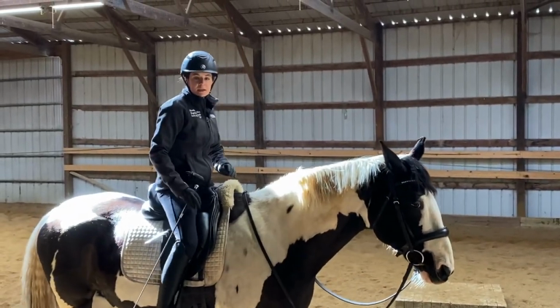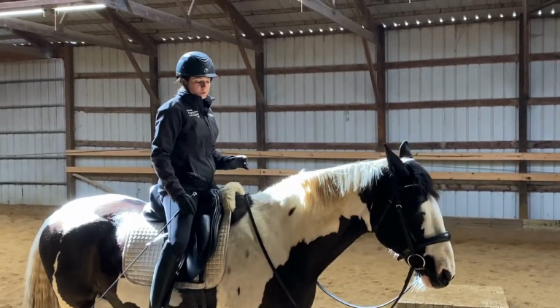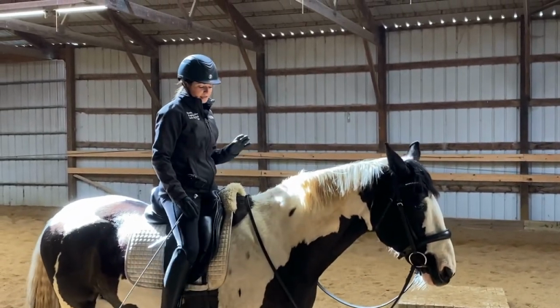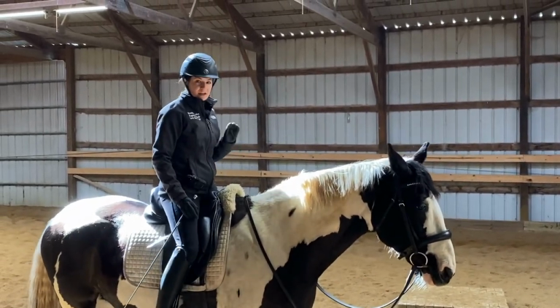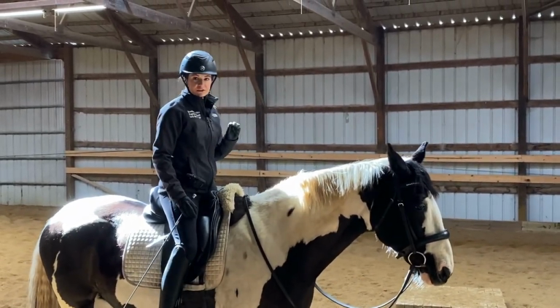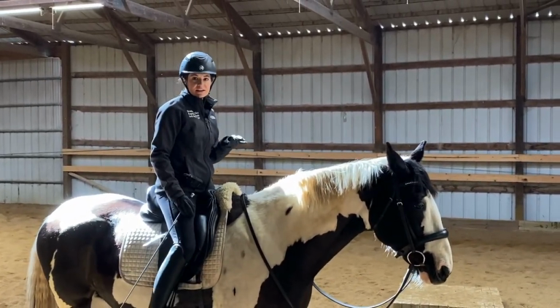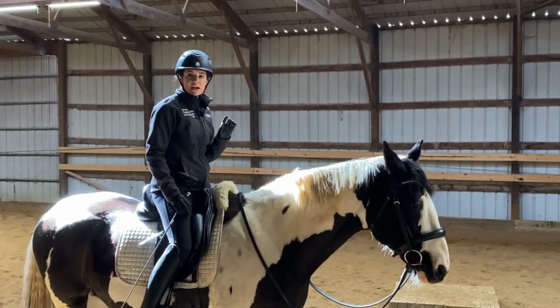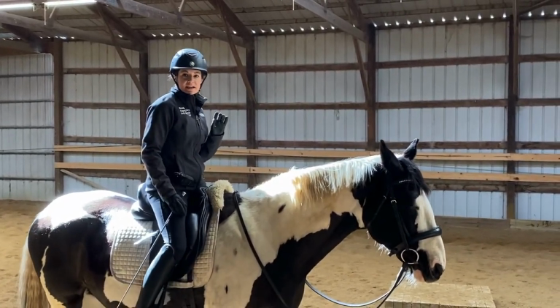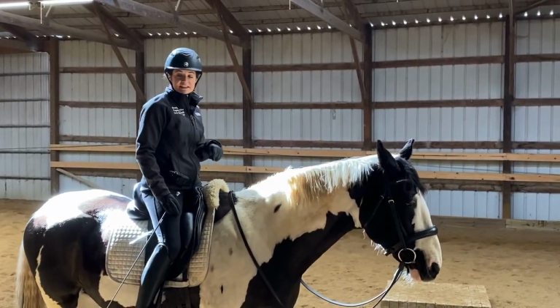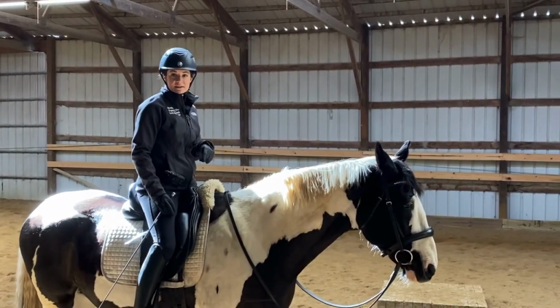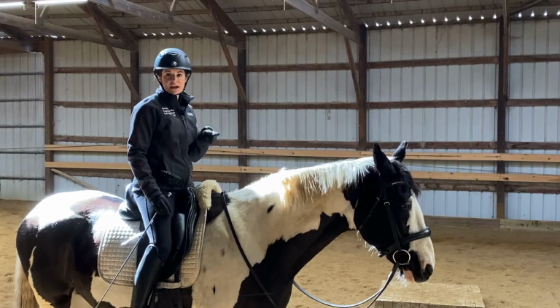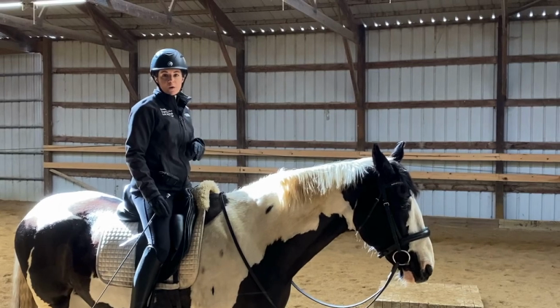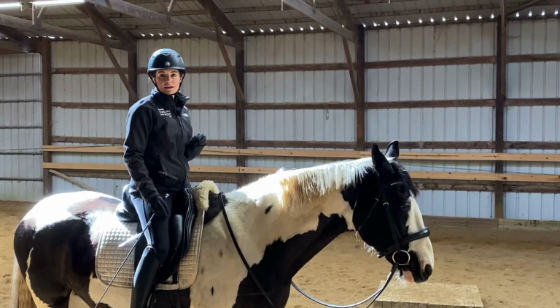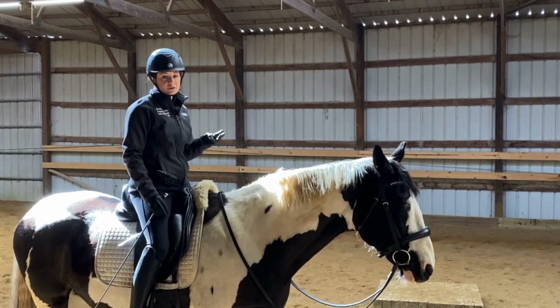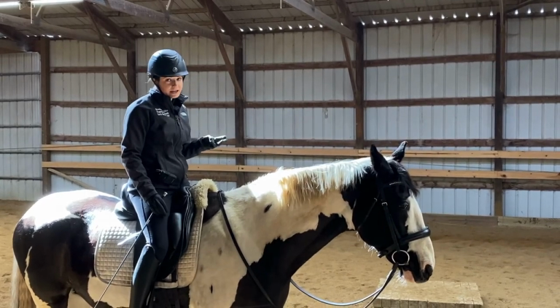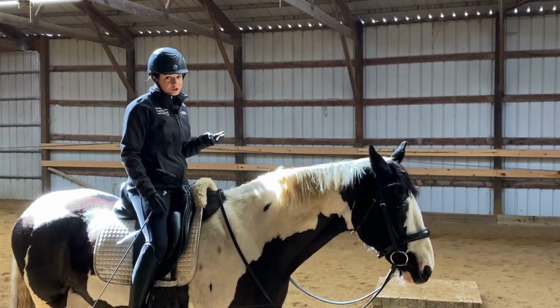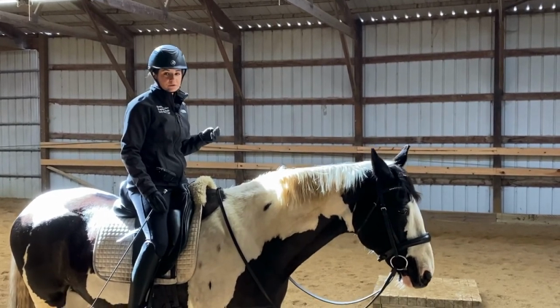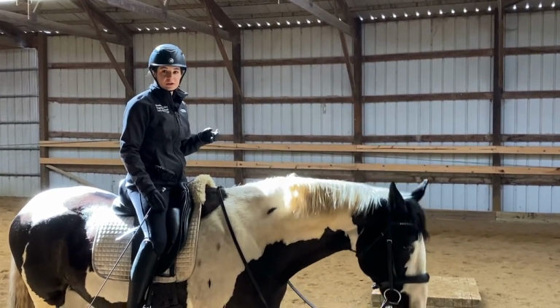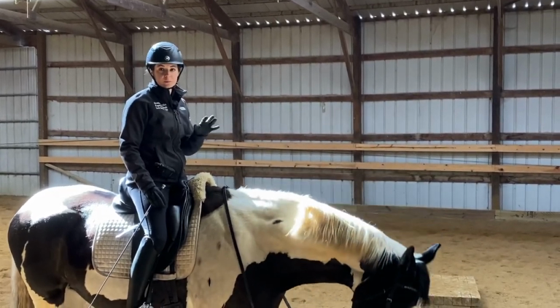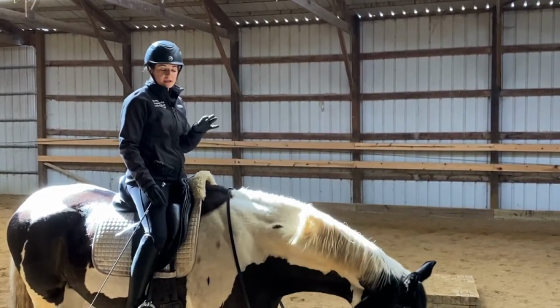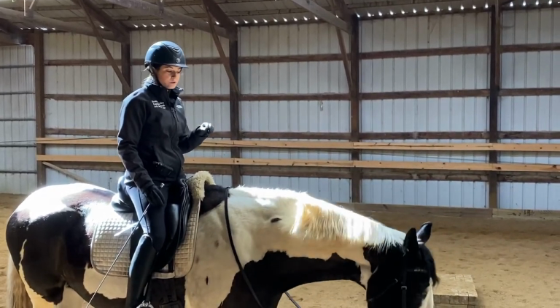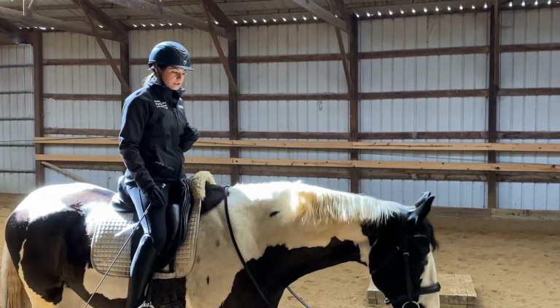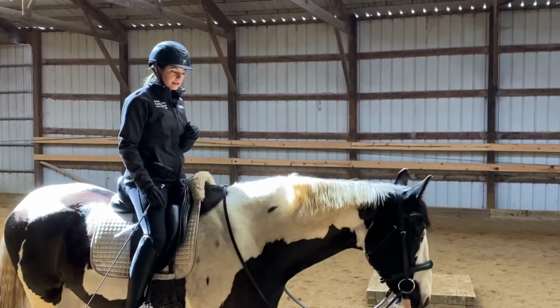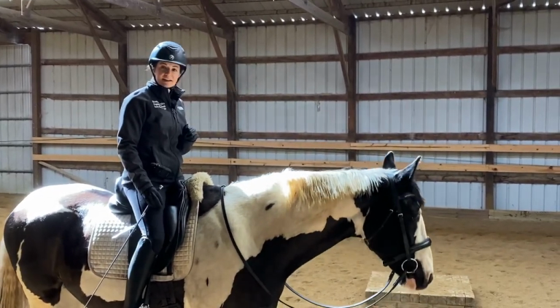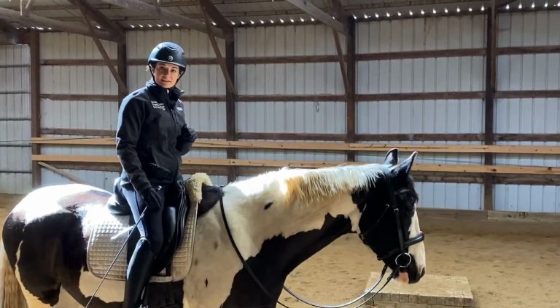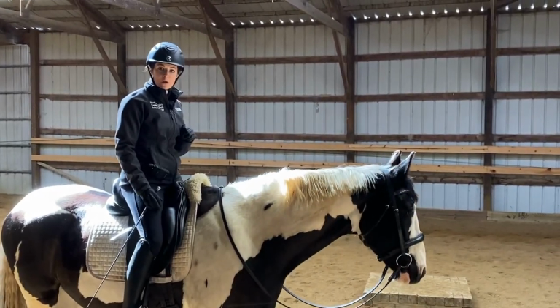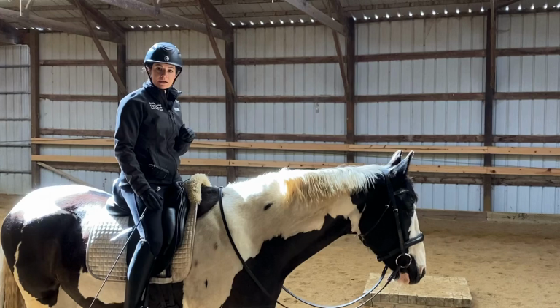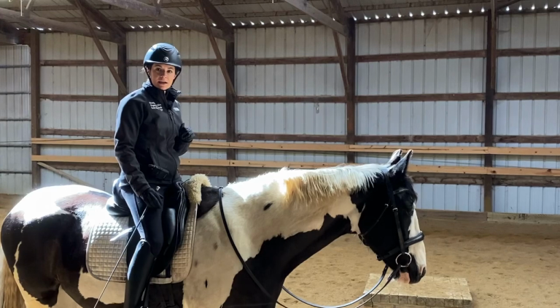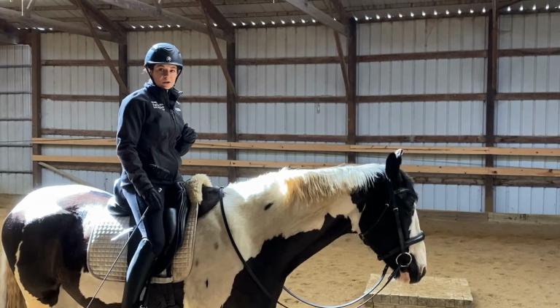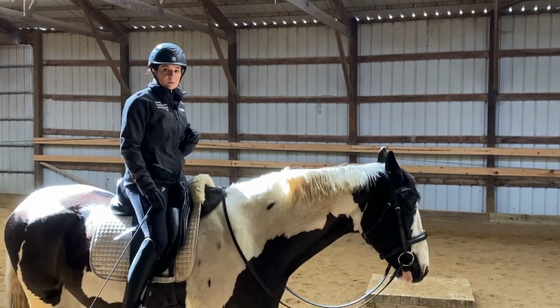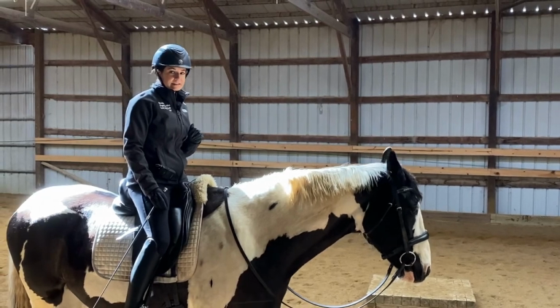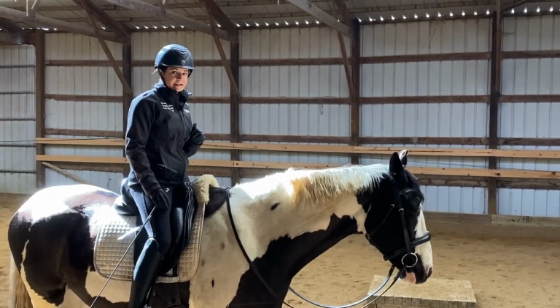Try that exercise at a standstill, then at a walk, even at a trot if you feel comfortable and have mastered the earlier levels, and work on your balance in the saddle.